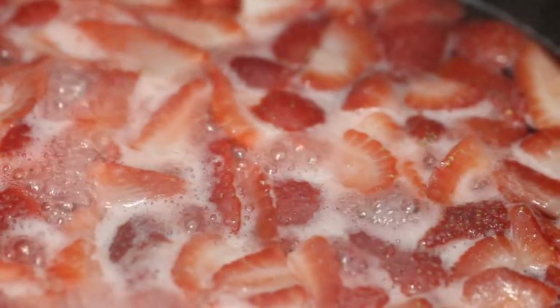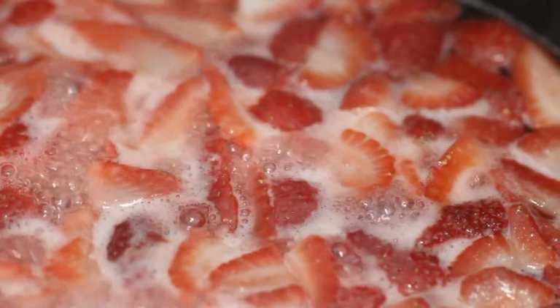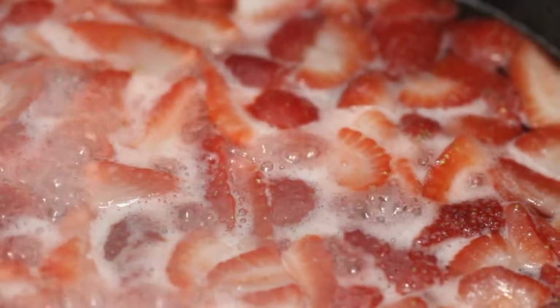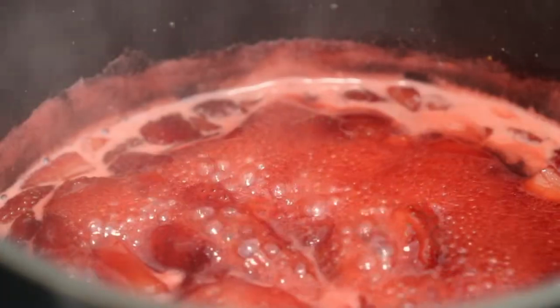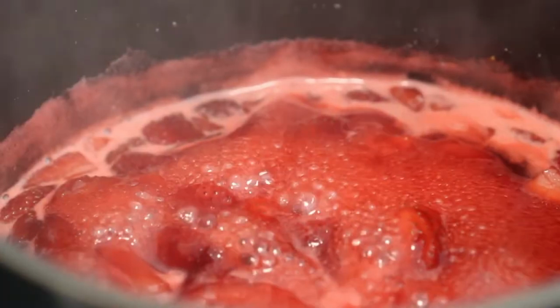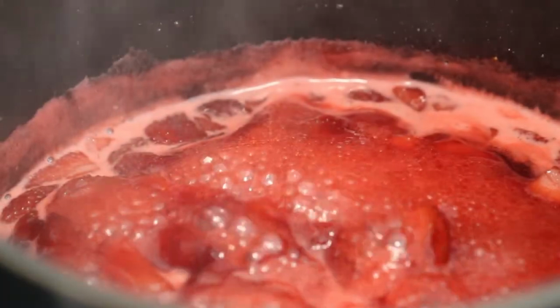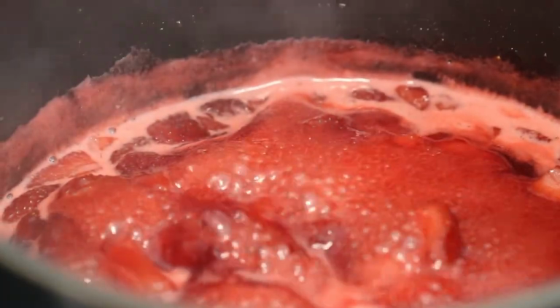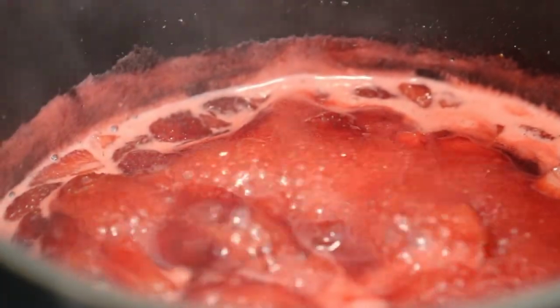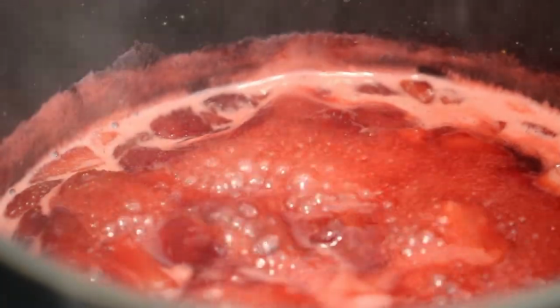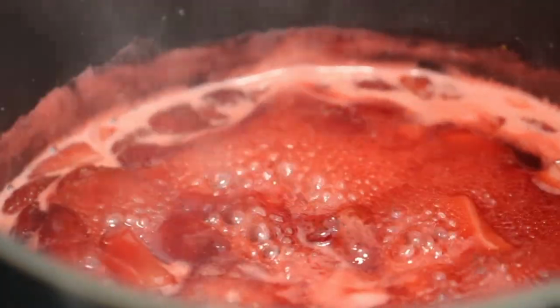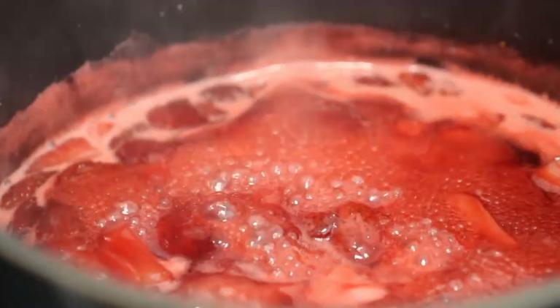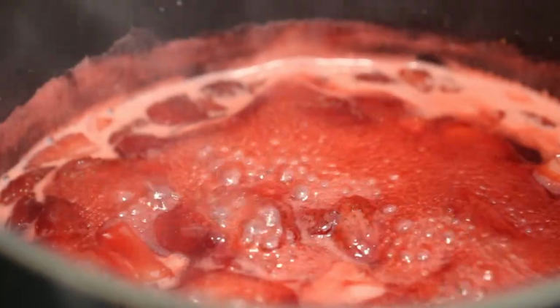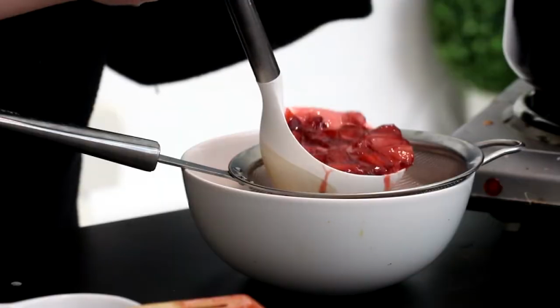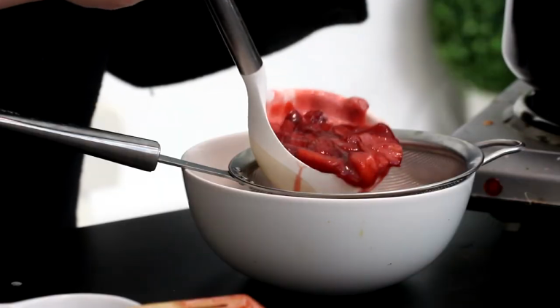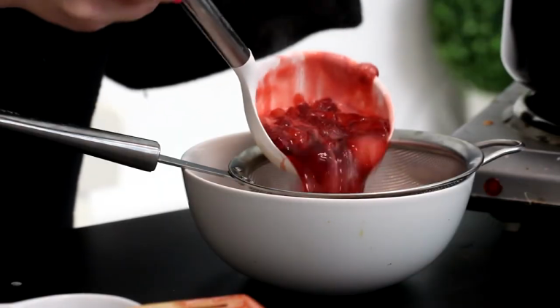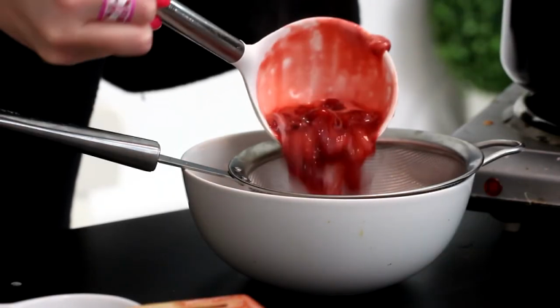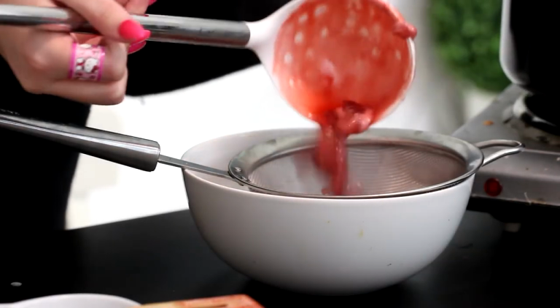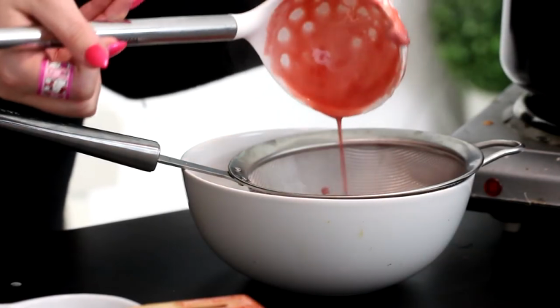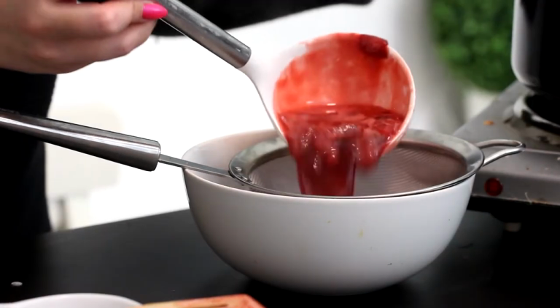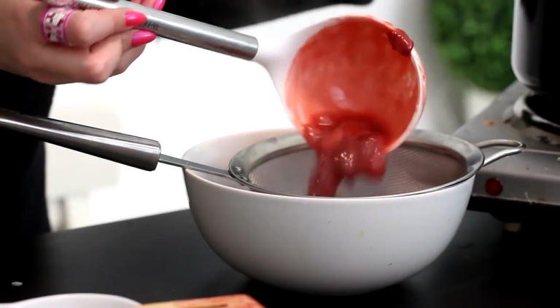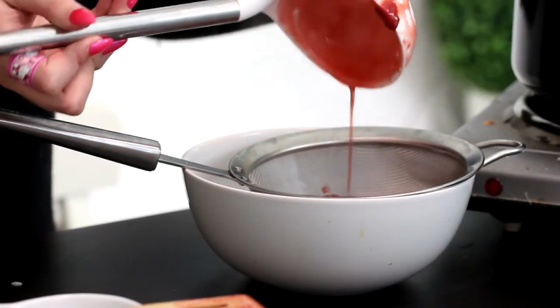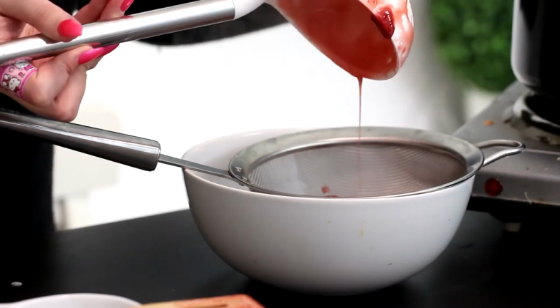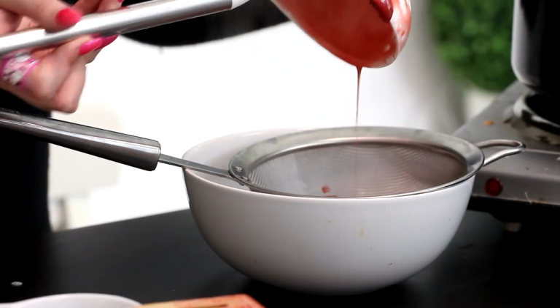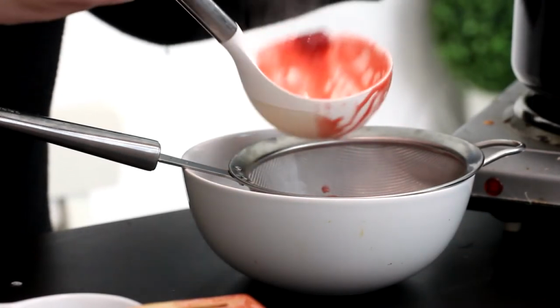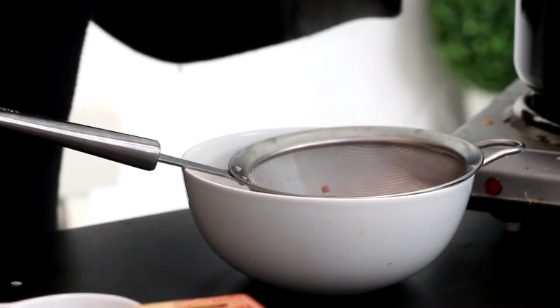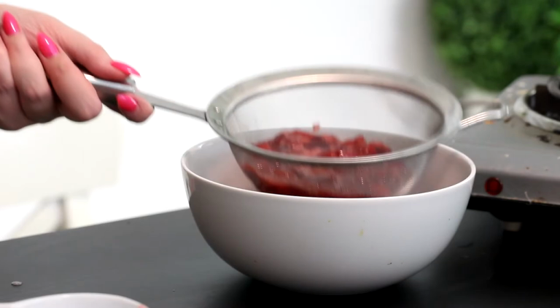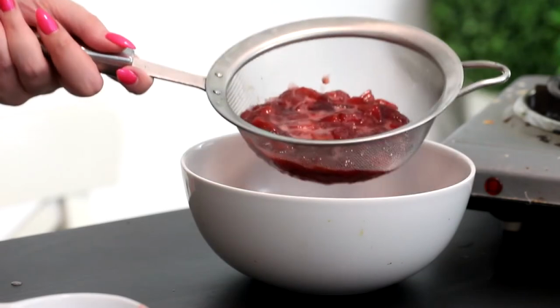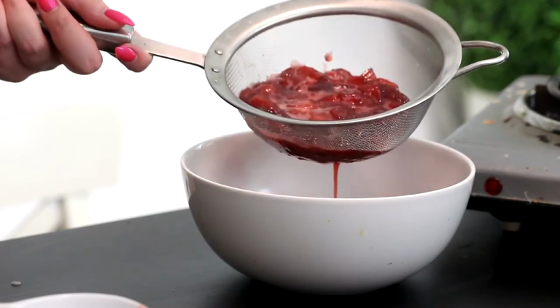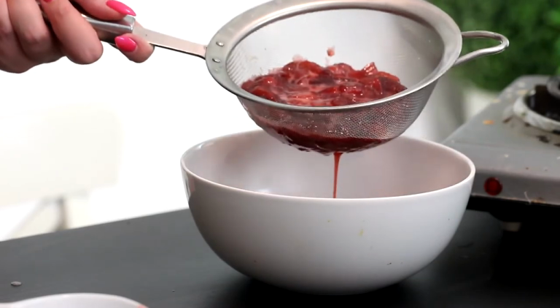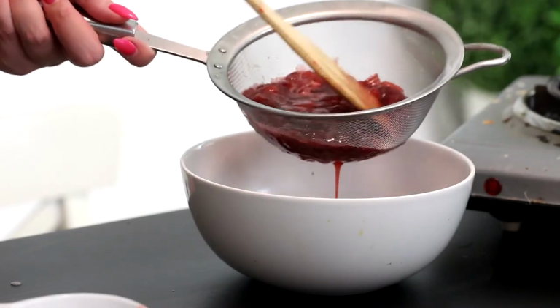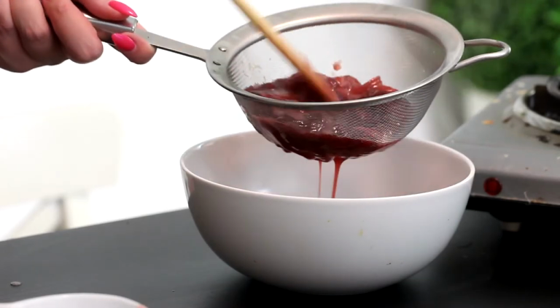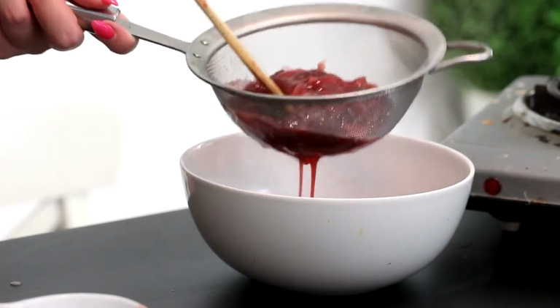Then reduce the heat to medium-low and simmer for 10 more minutes. After that, strain the syrup through a mesh sieve to remove the strawberry pieces, then pop it into the fridge and cool it completely.